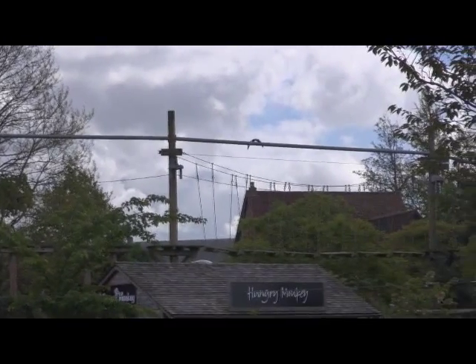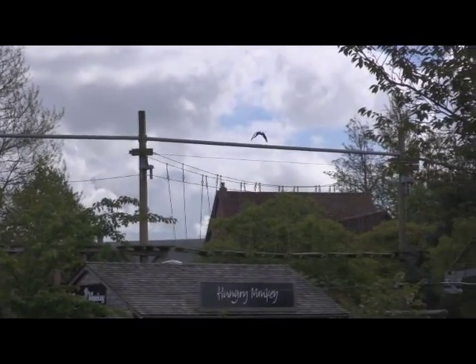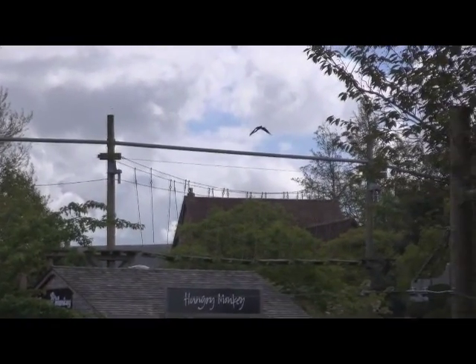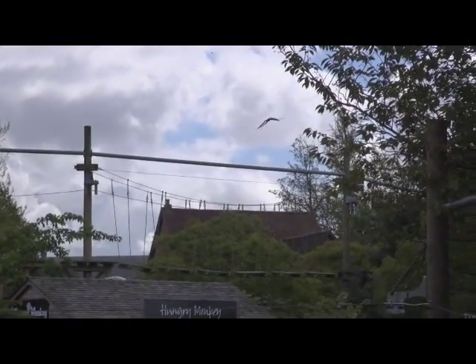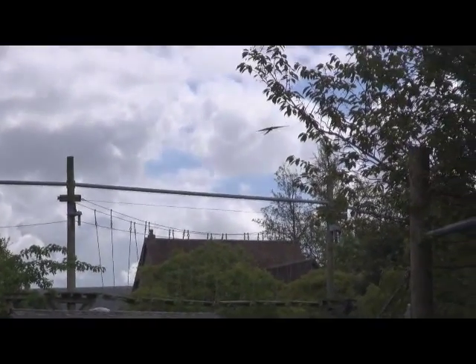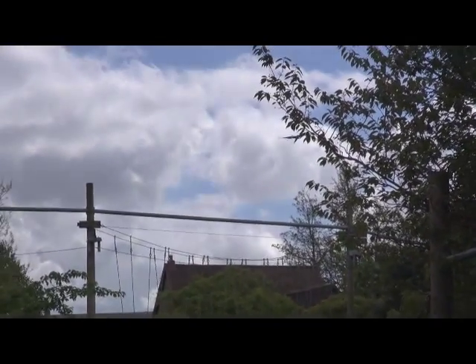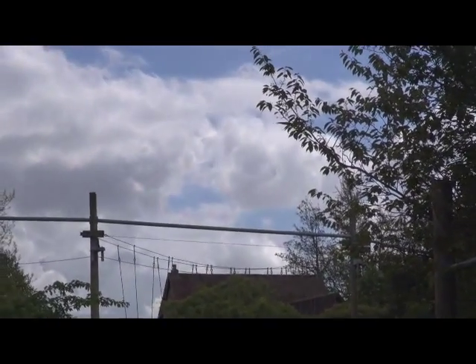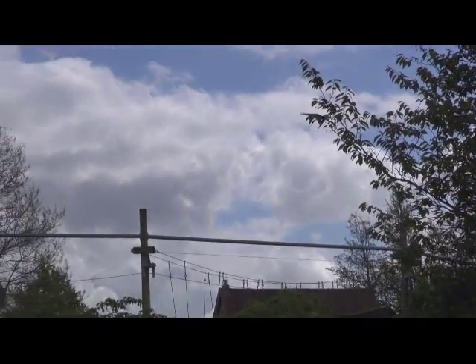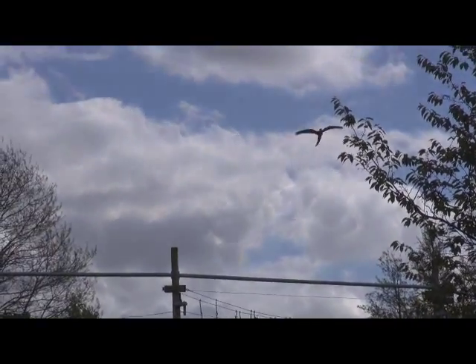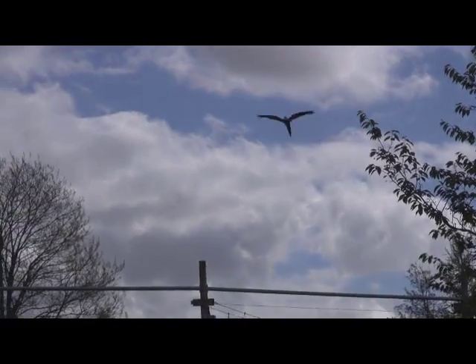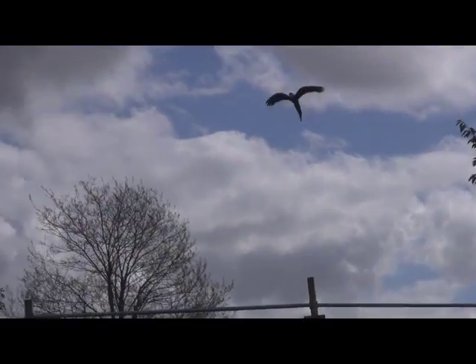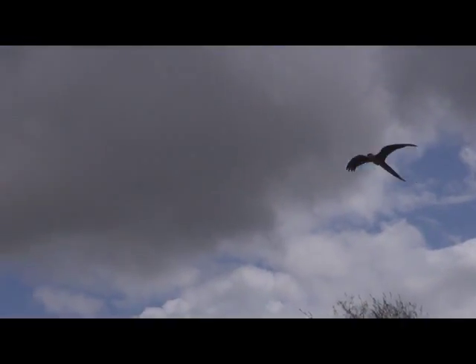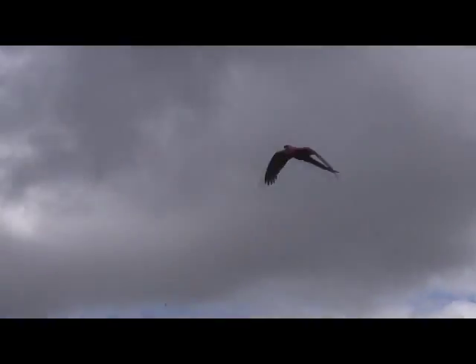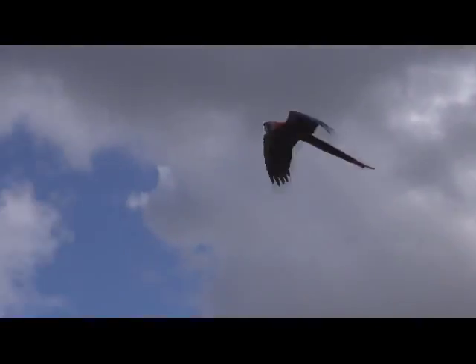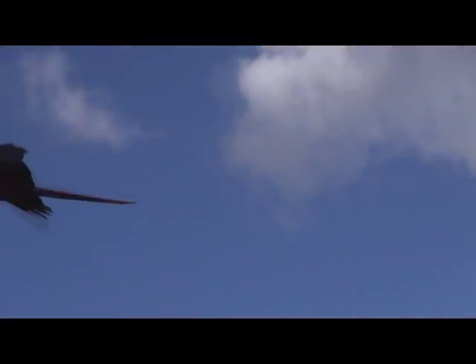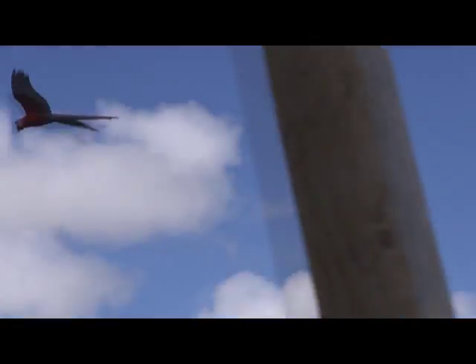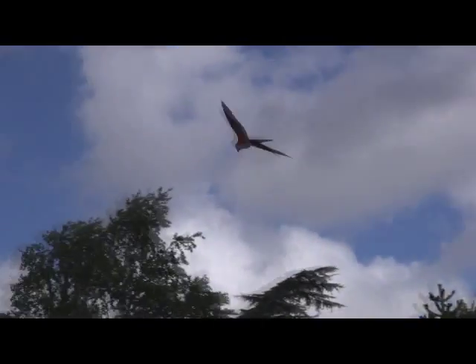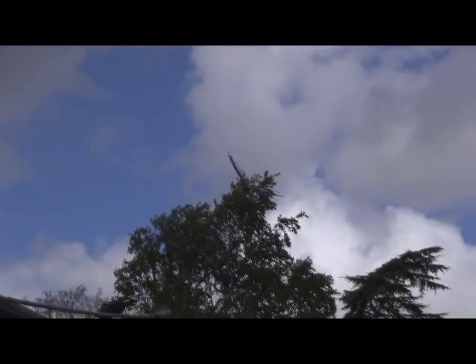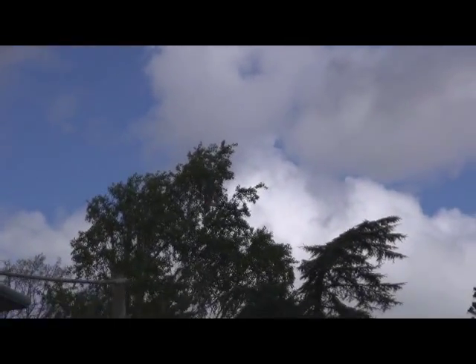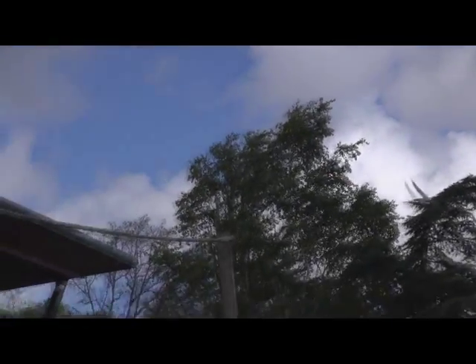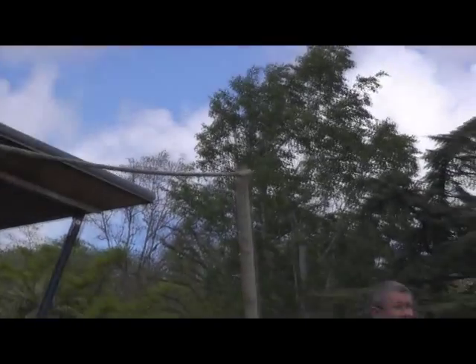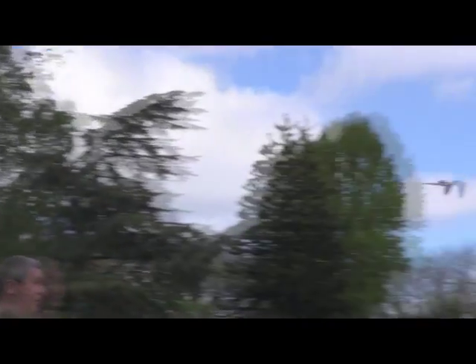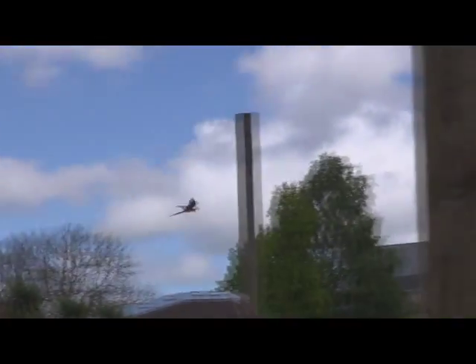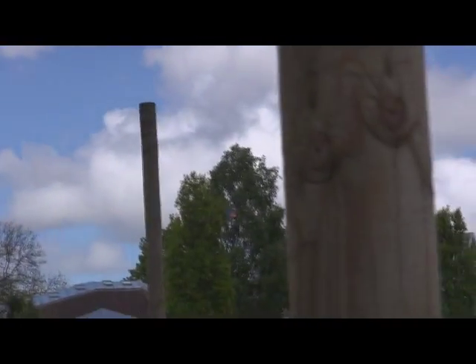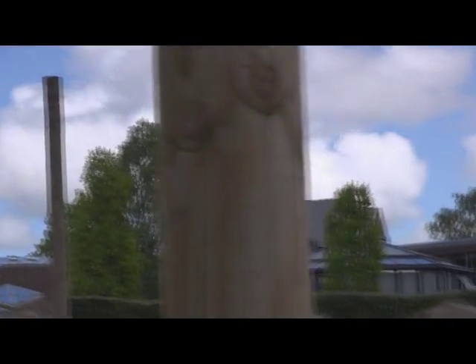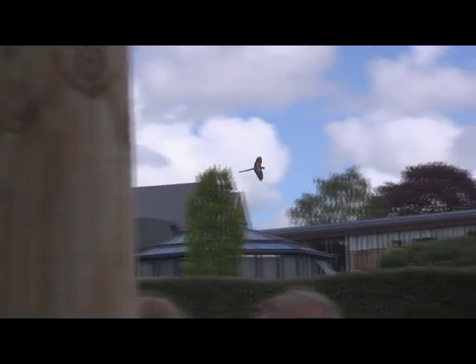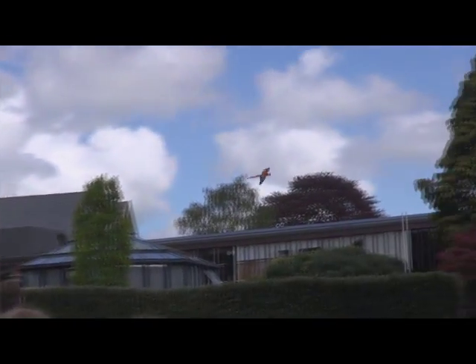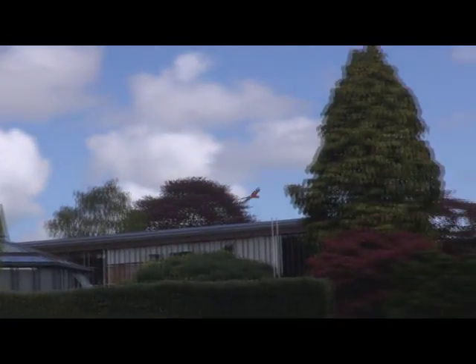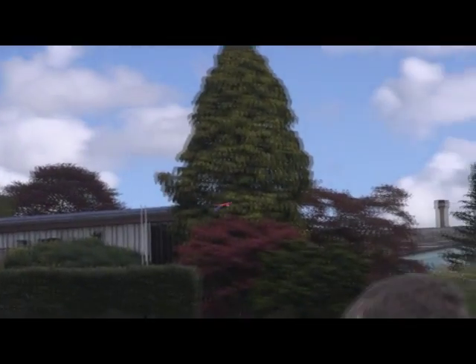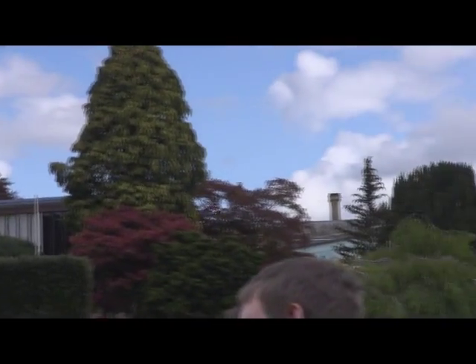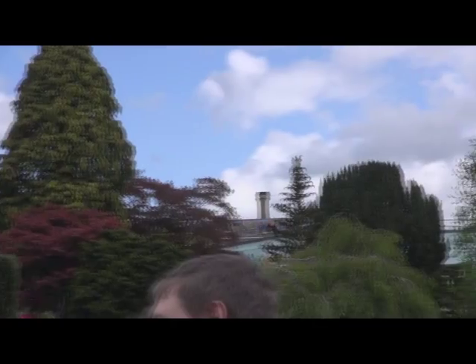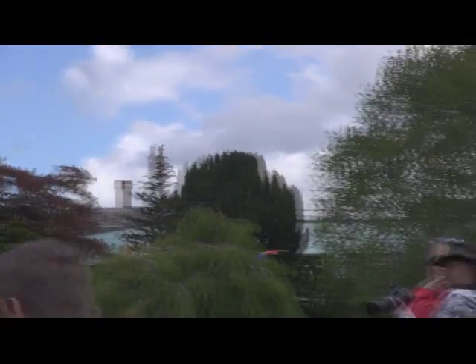He's also got very special feet. He's what's called a zygodactyl, which means he's got two toes that go forward and two toes that go back. It means he can grip hold of things very tightly. Most birds have three toes forward and one toe back.